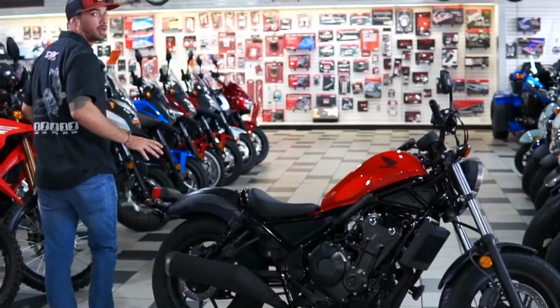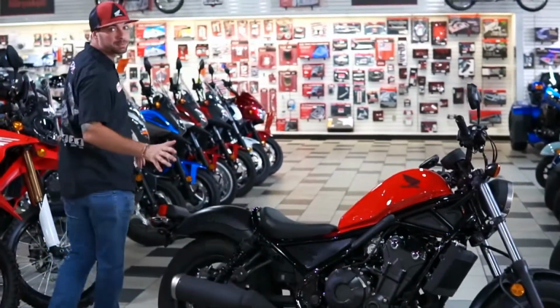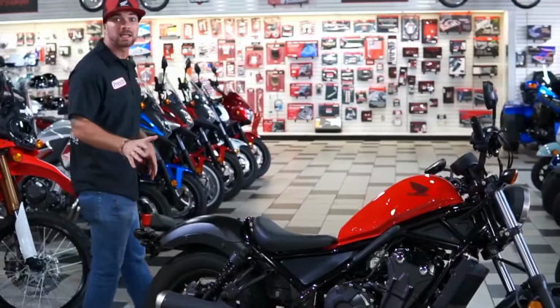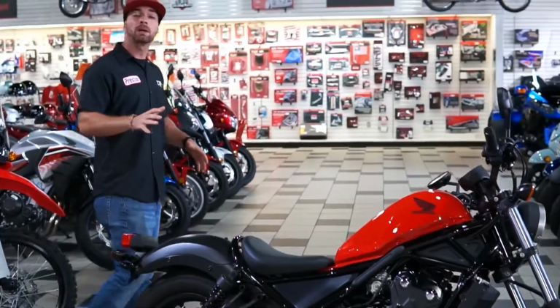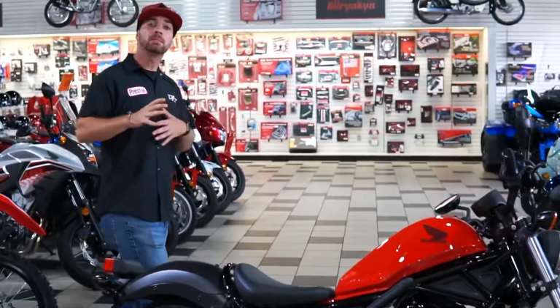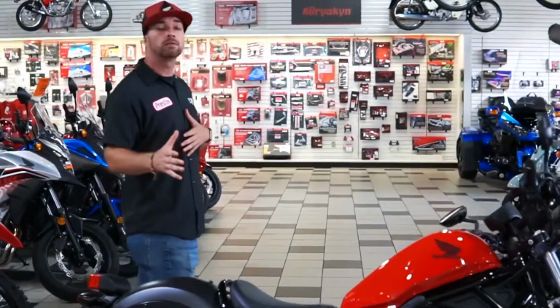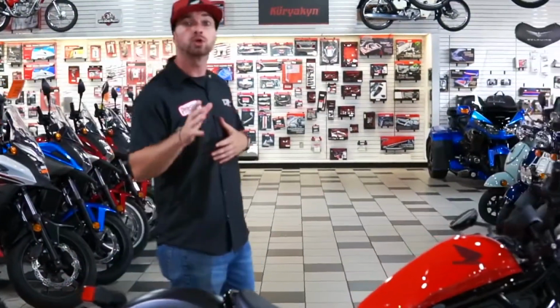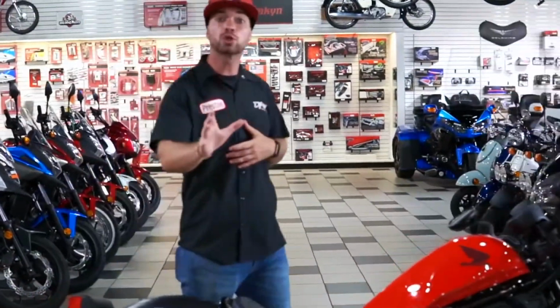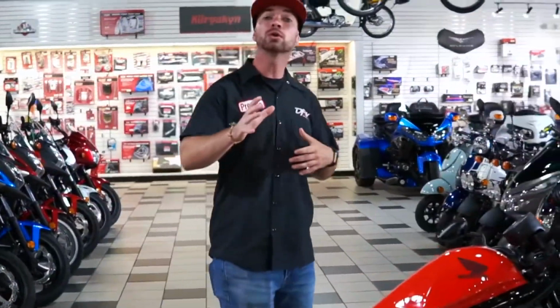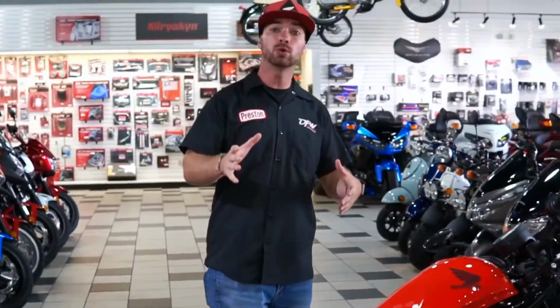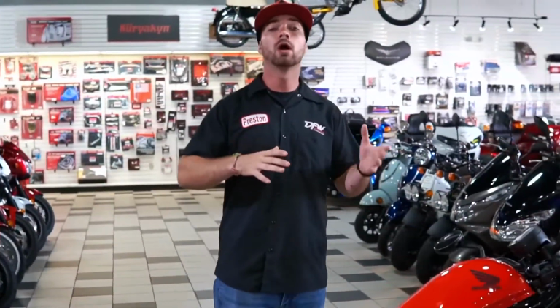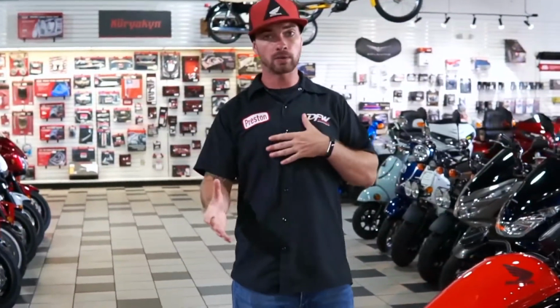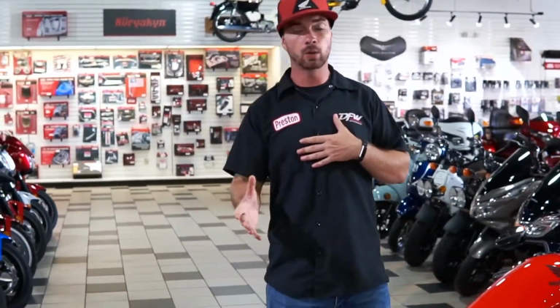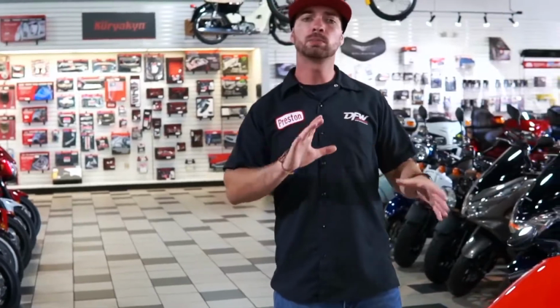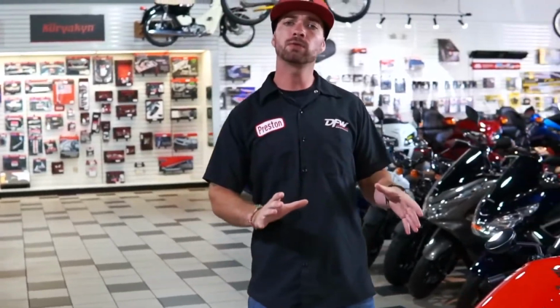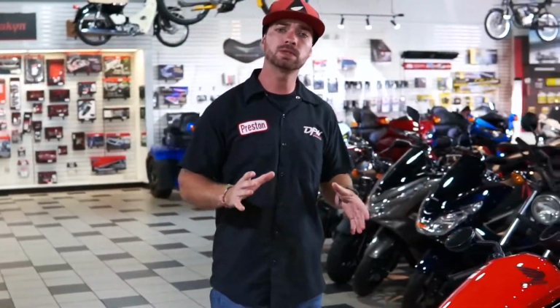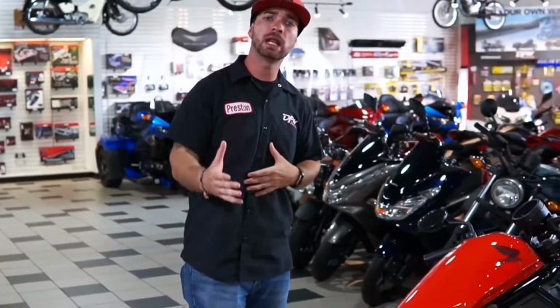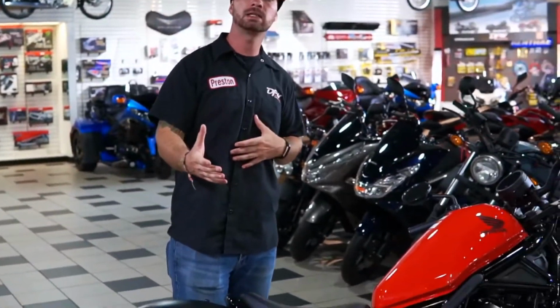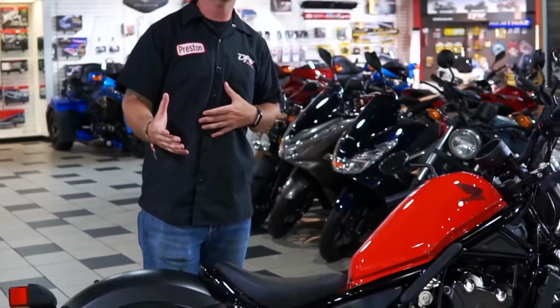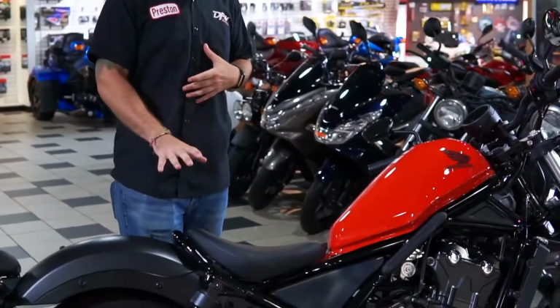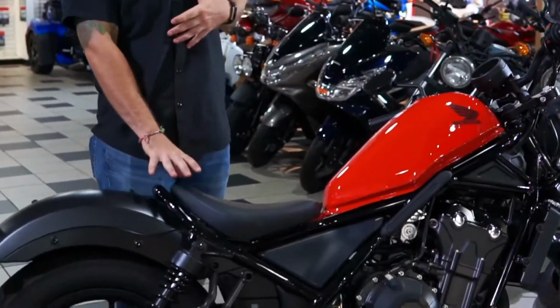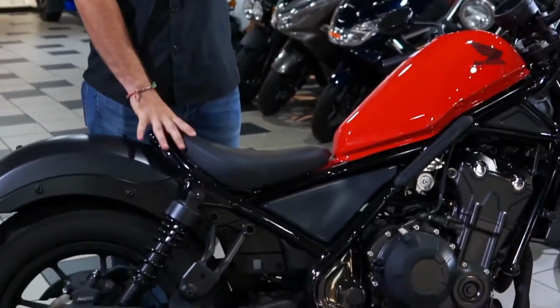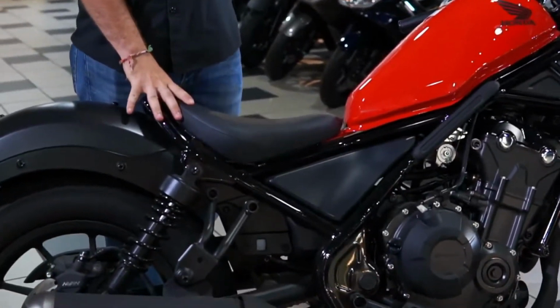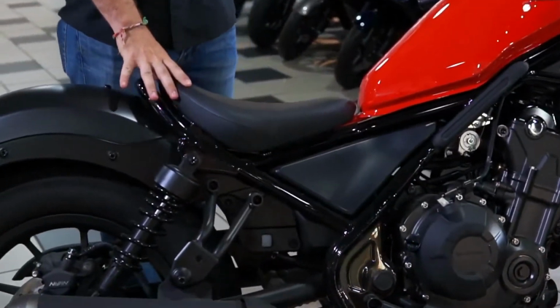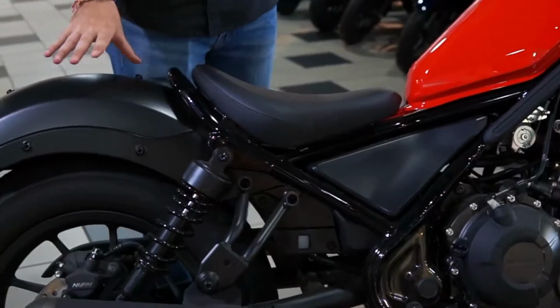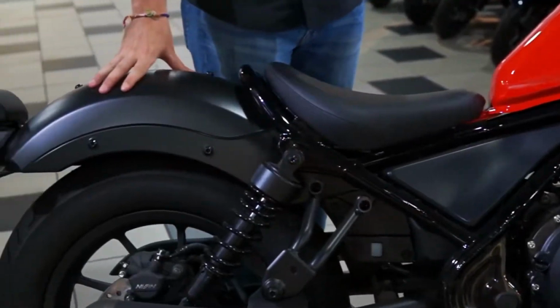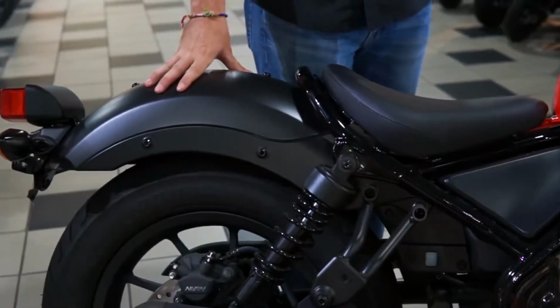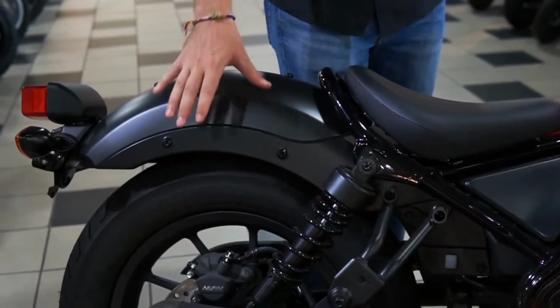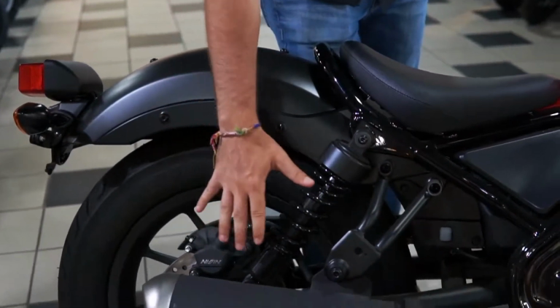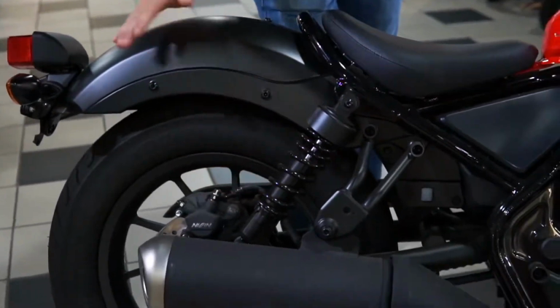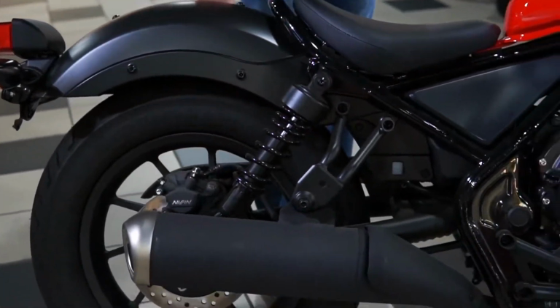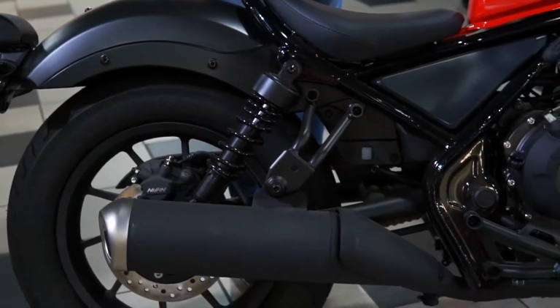This bike is primarily made for your starter commuter around town. There's a bunch of different options that you can add to these bikes. They do come with the solo seat, but you can add a passenger seat as well as saddlebags on the sides.